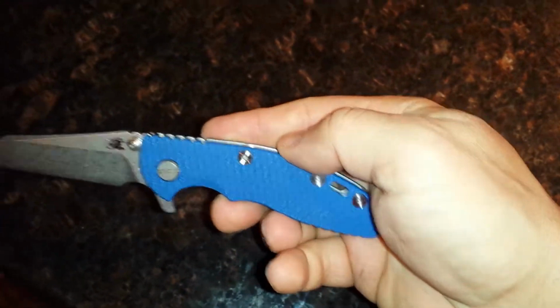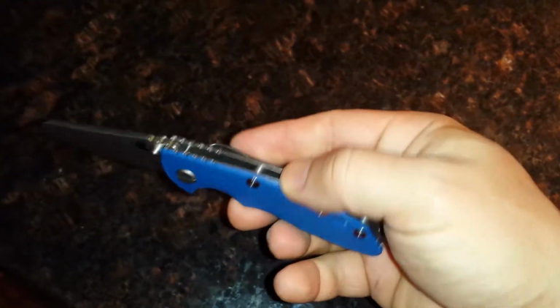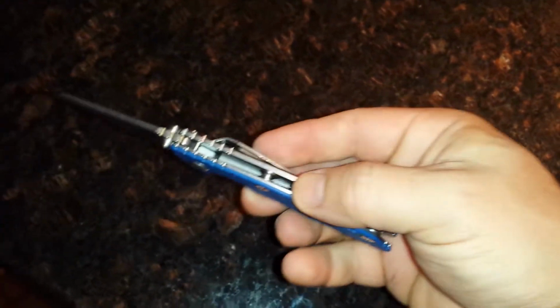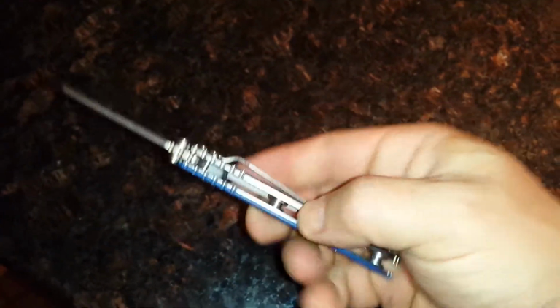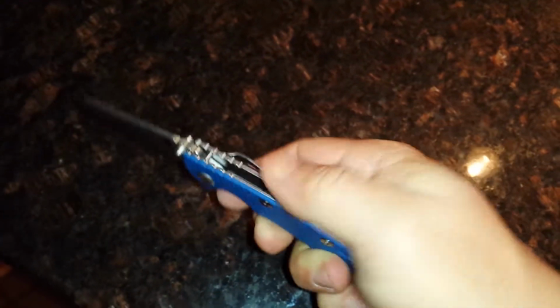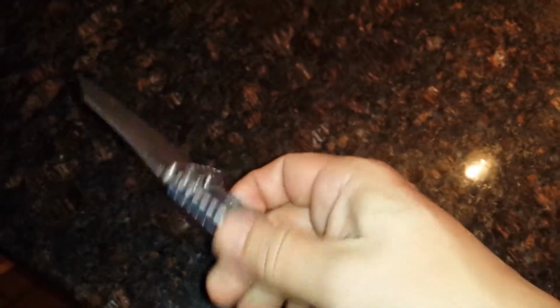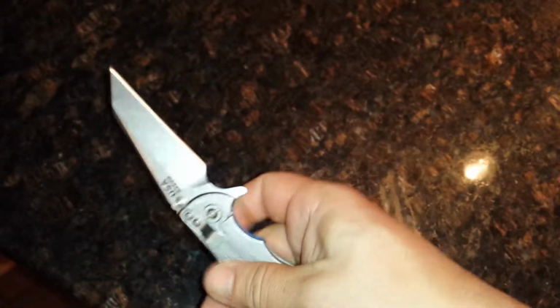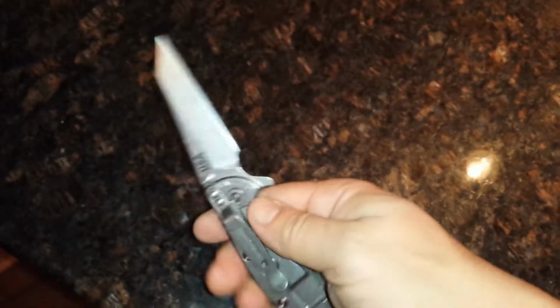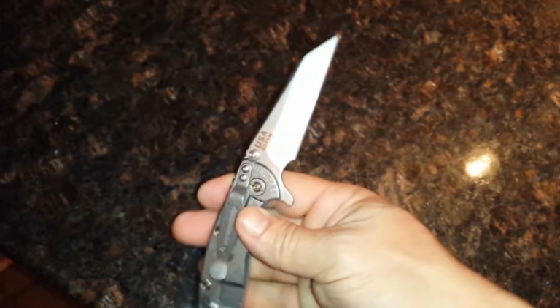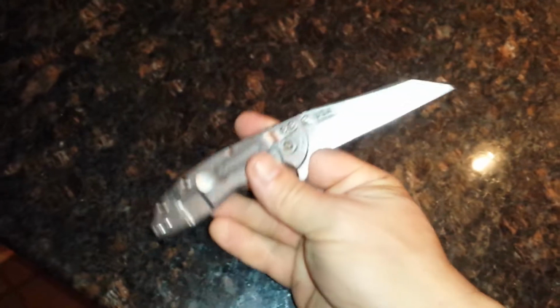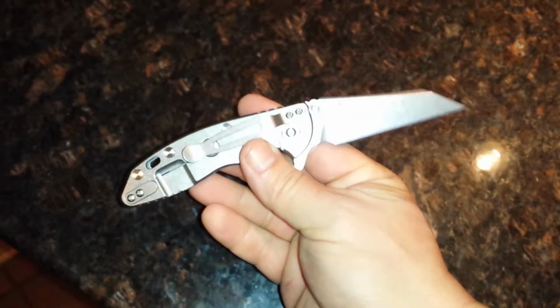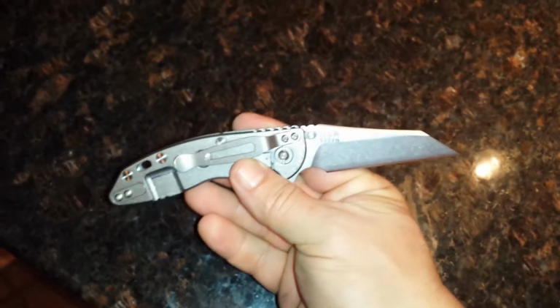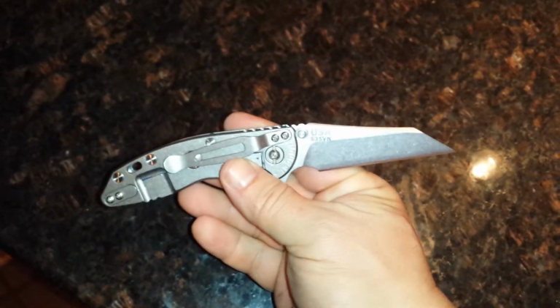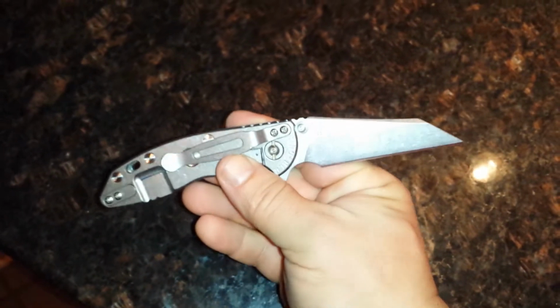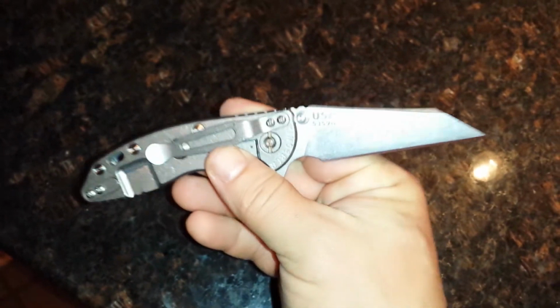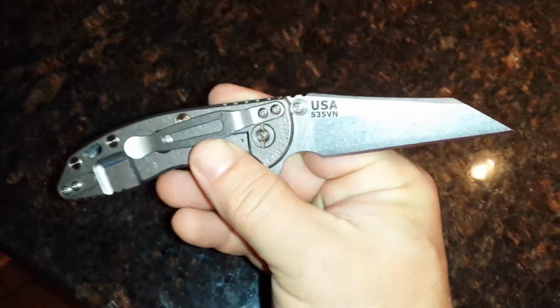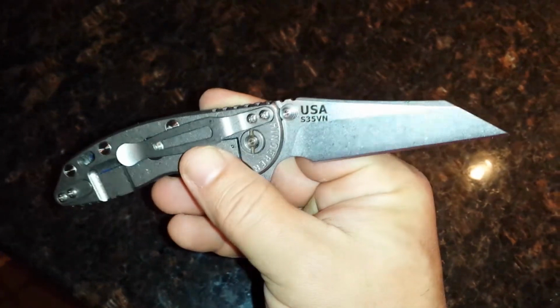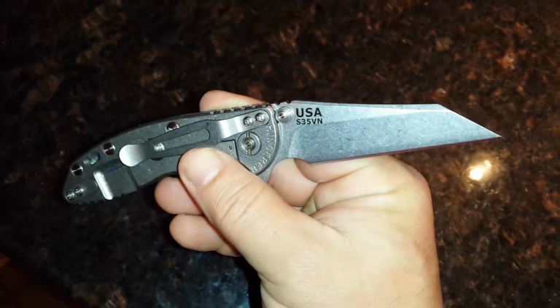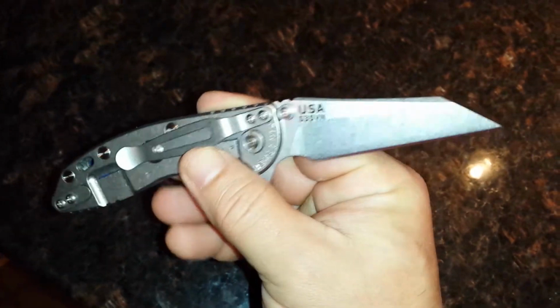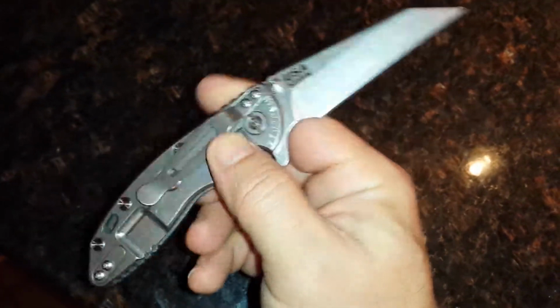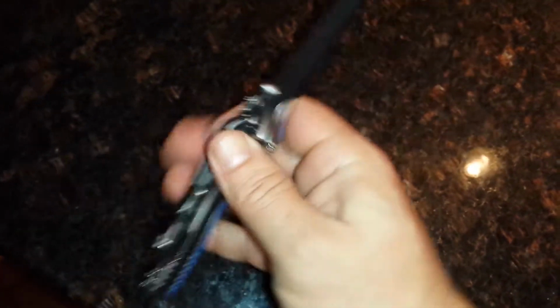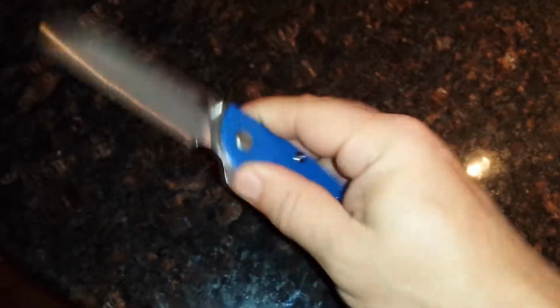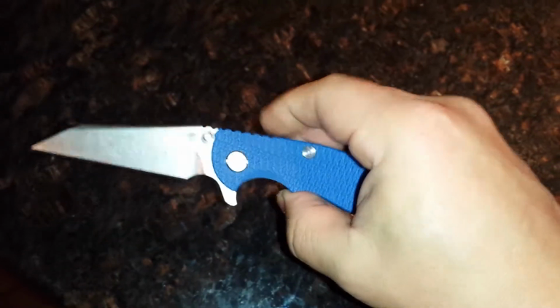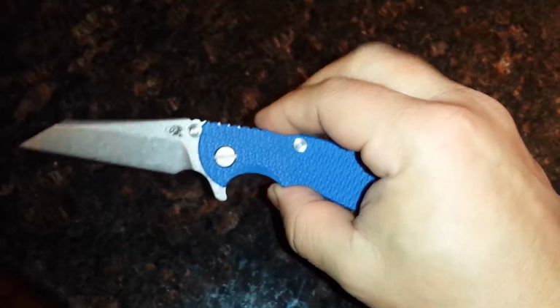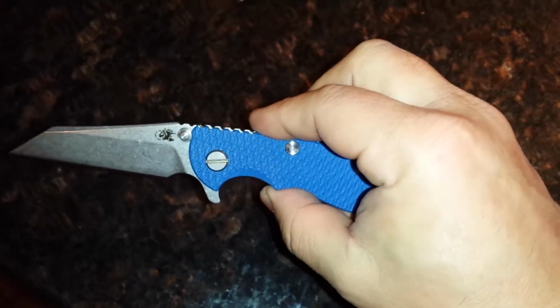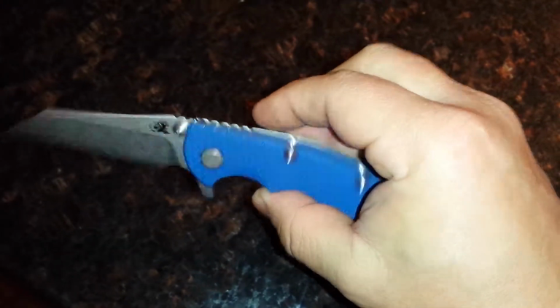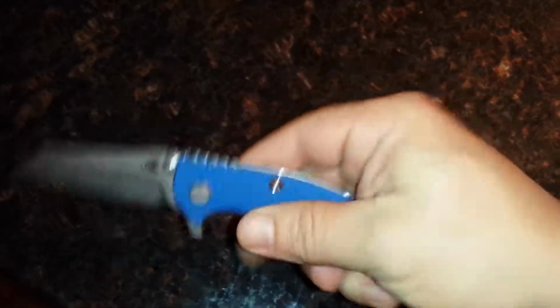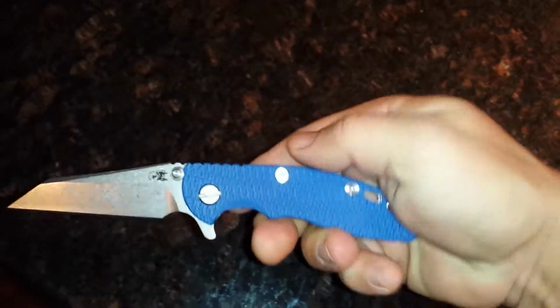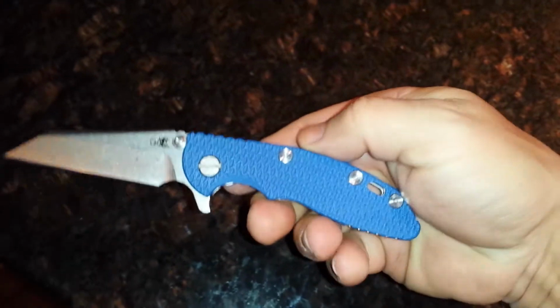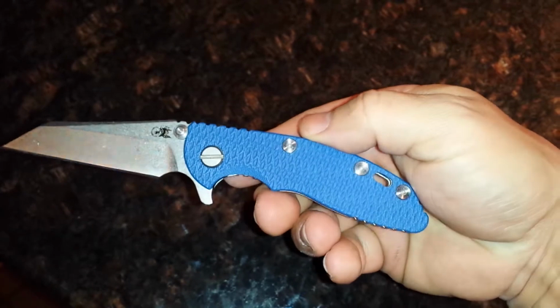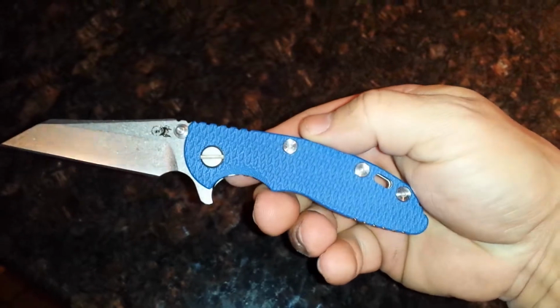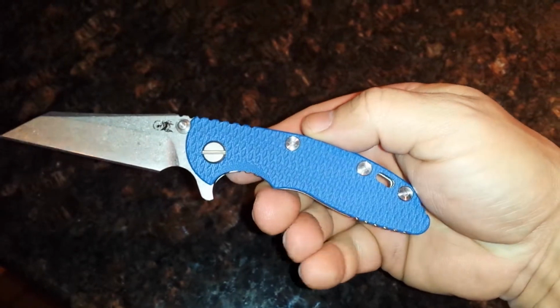But this is my favorite EDC right now — the 3 inch Wharncliffe Hinderer XM18, Blue Scouts.